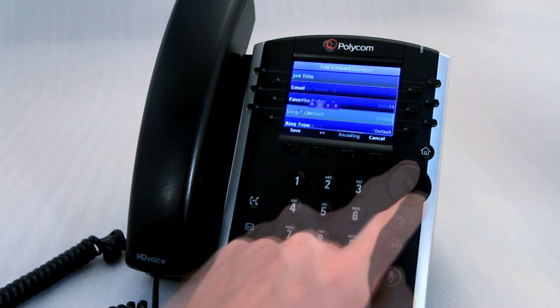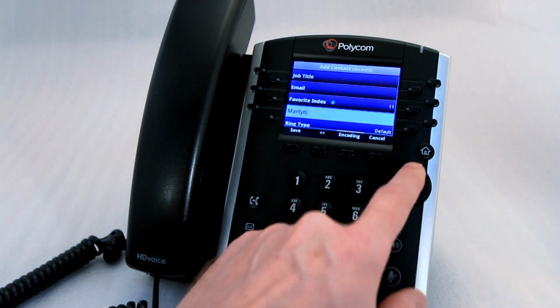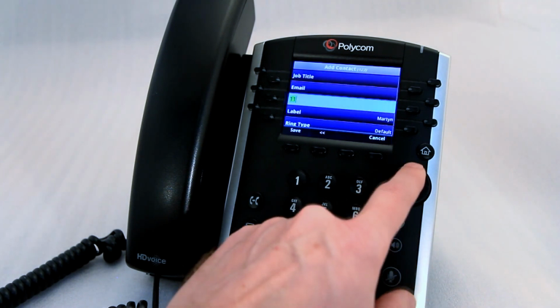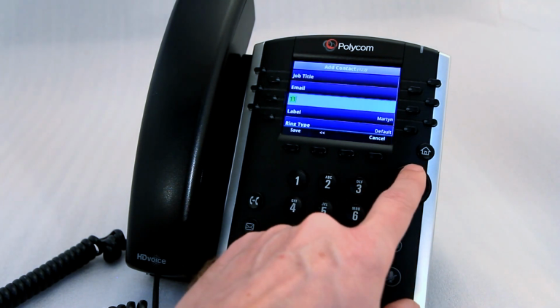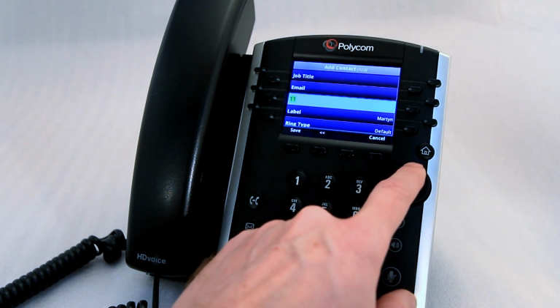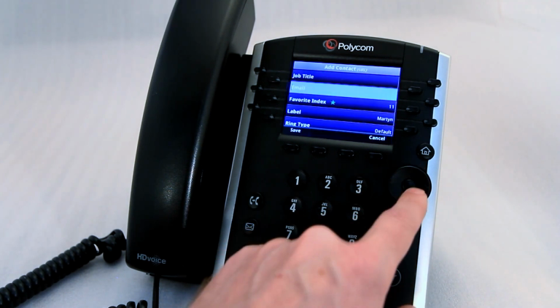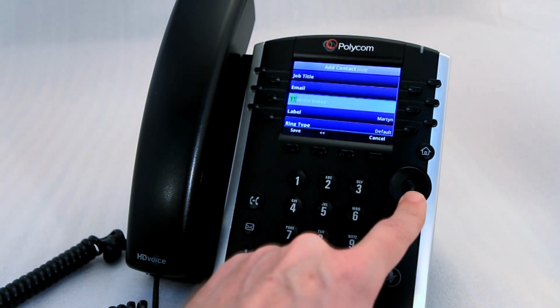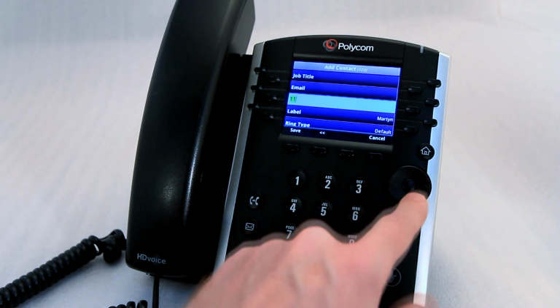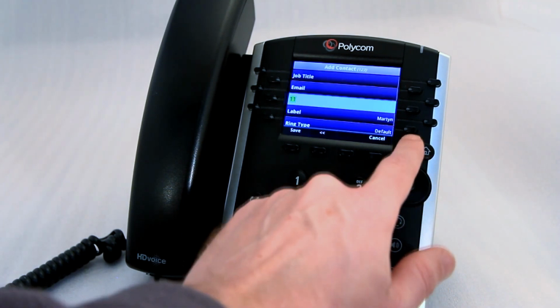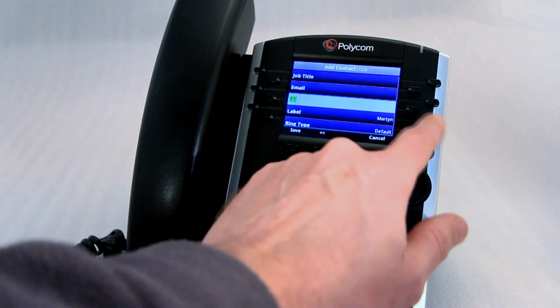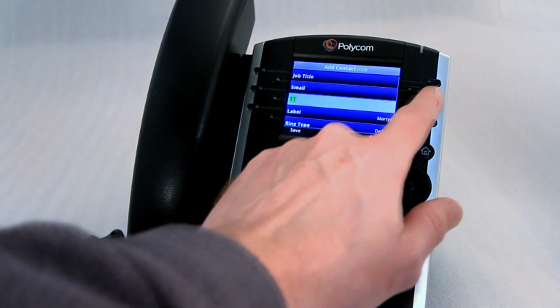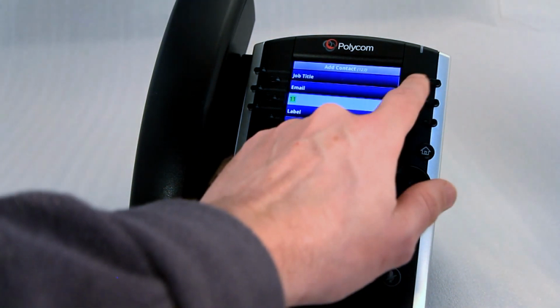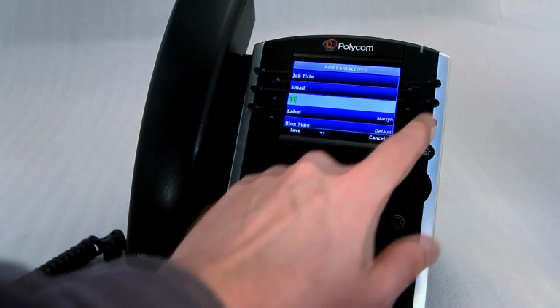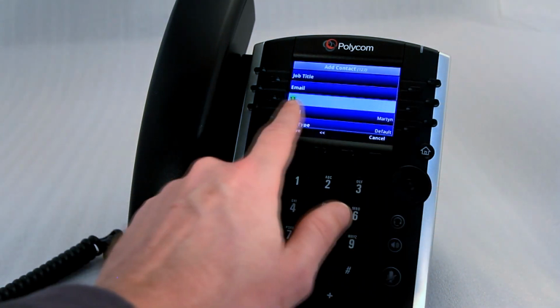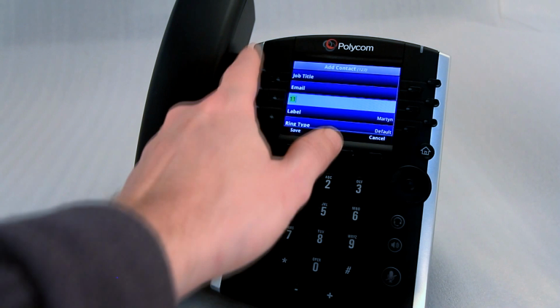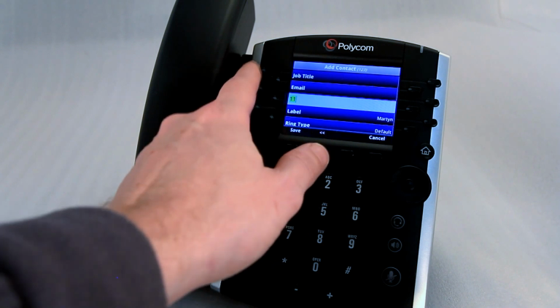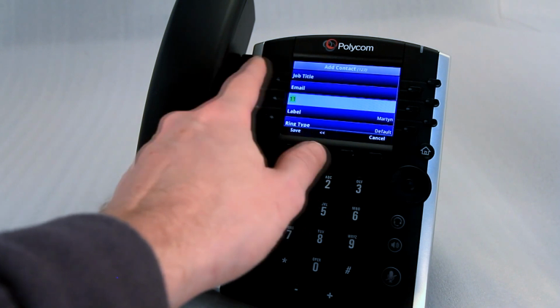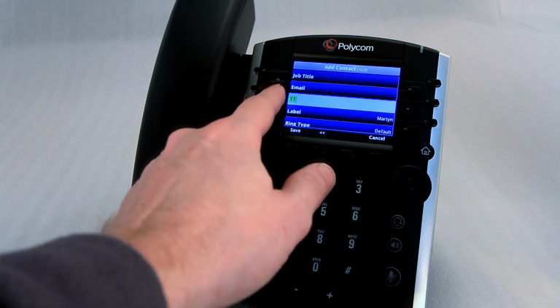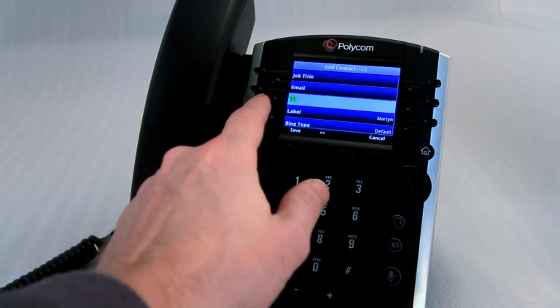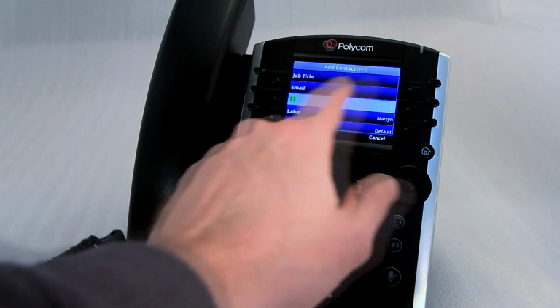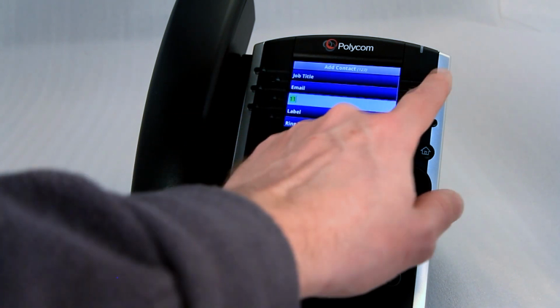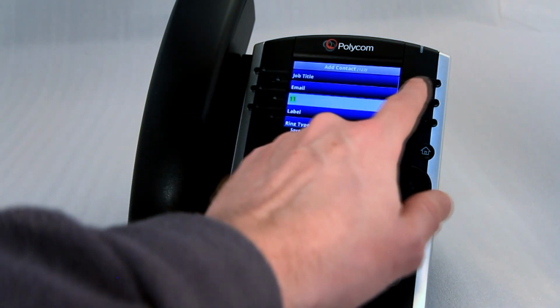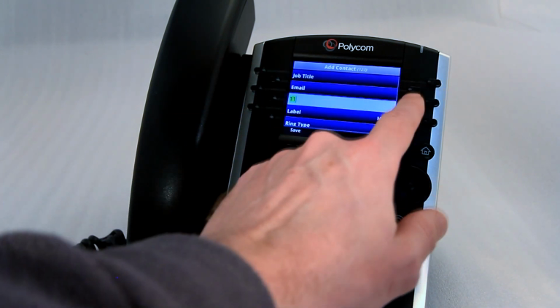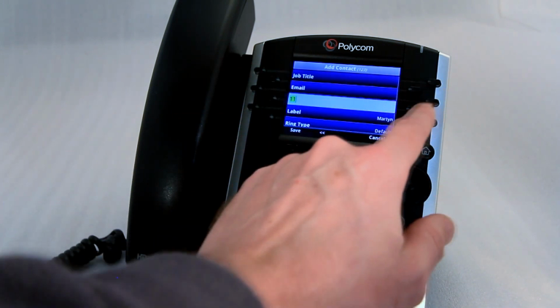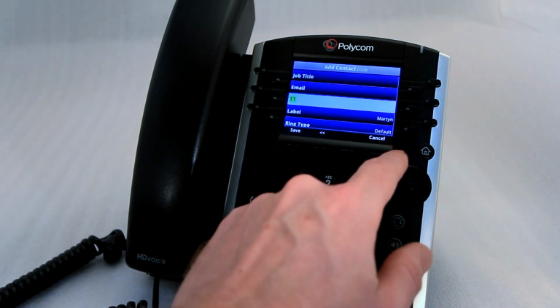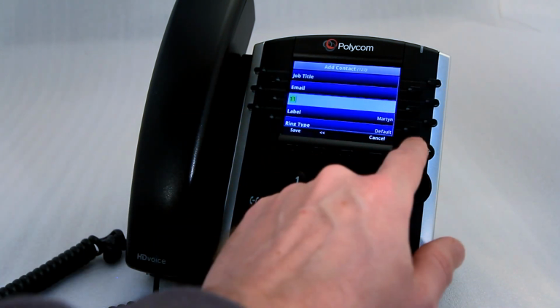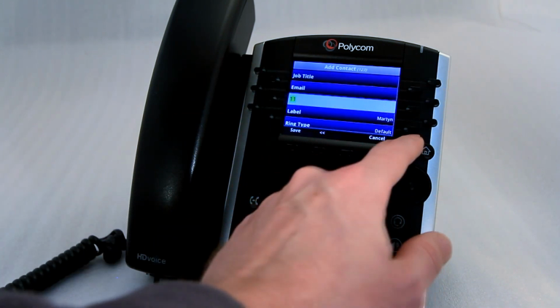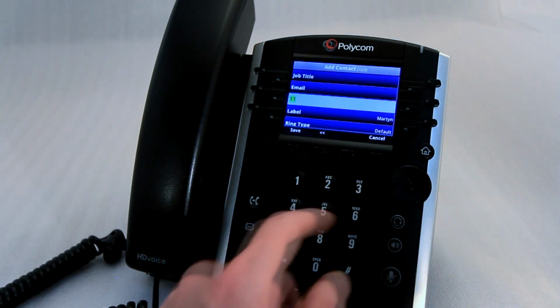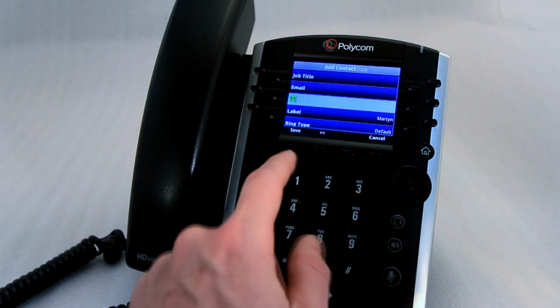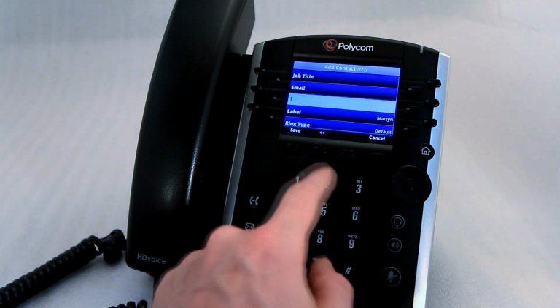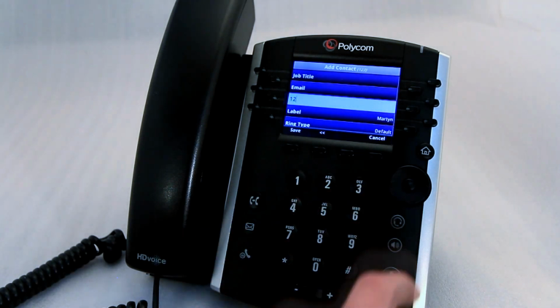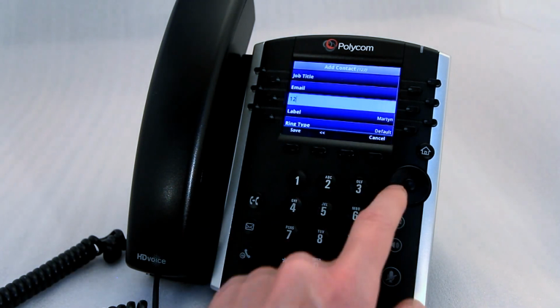You then have to save it in the favourite index corresponding to the key you chose. The keys are numbered 1 through 12. We chose key 12, so you put in number 12.